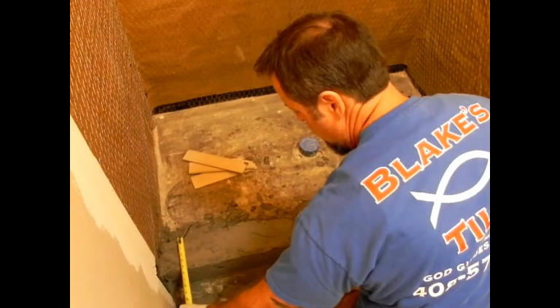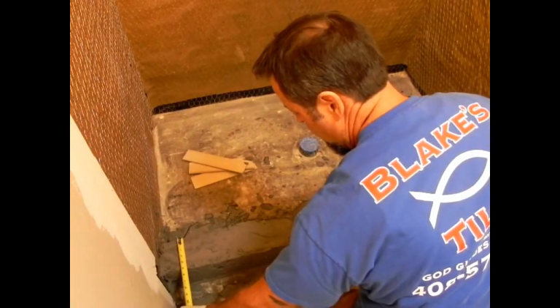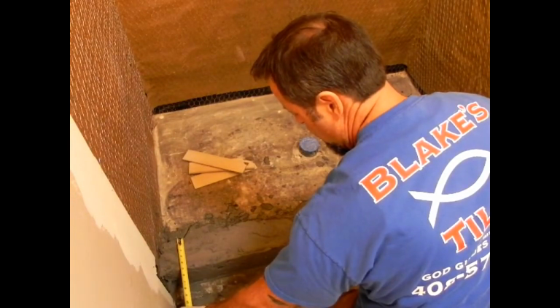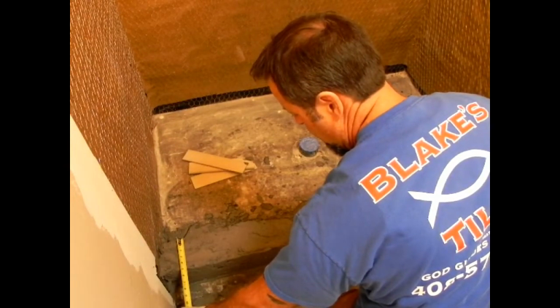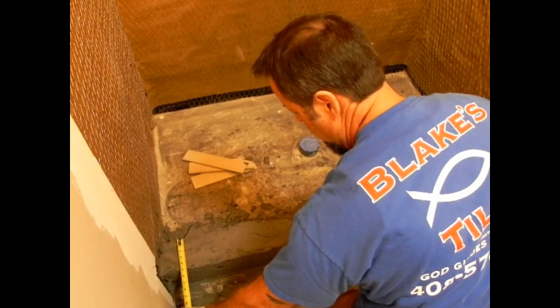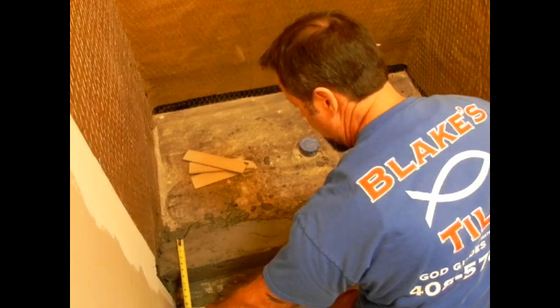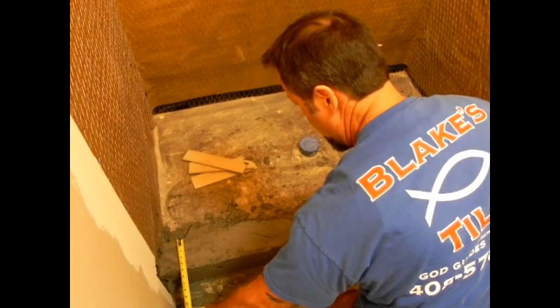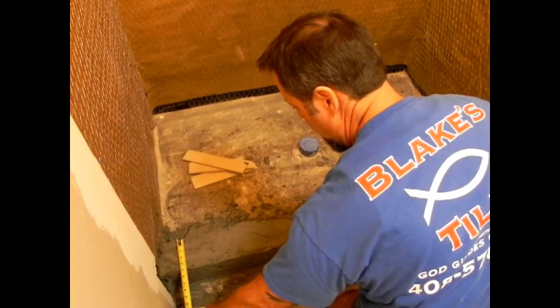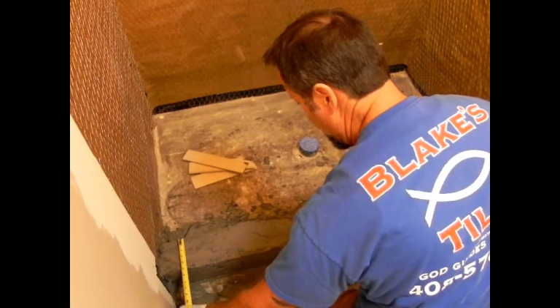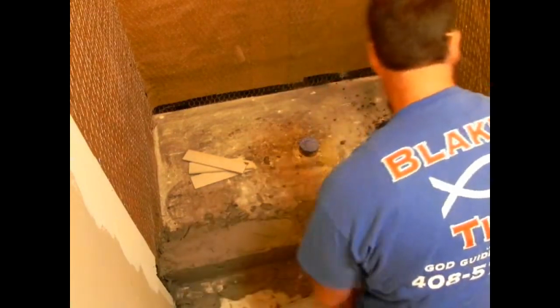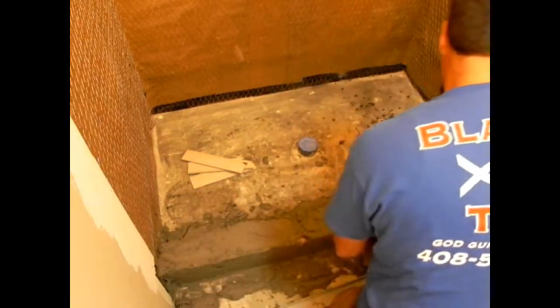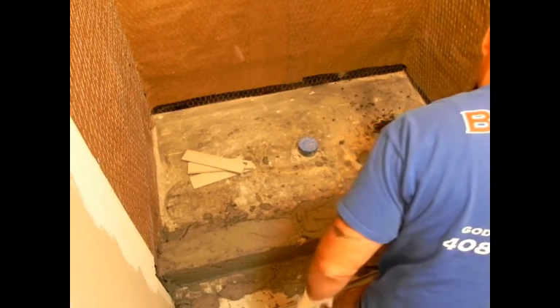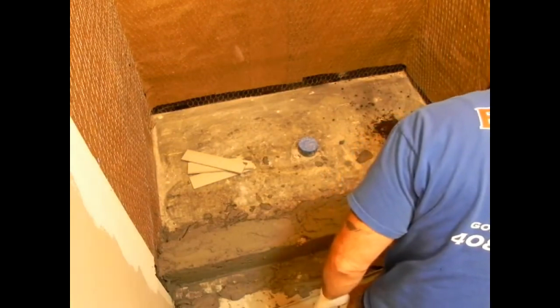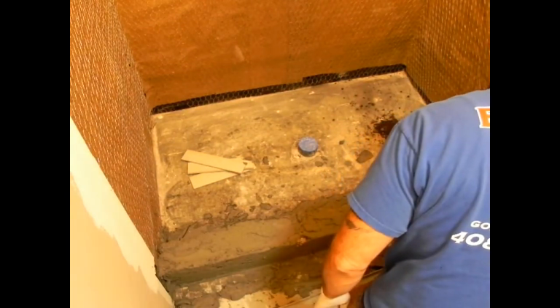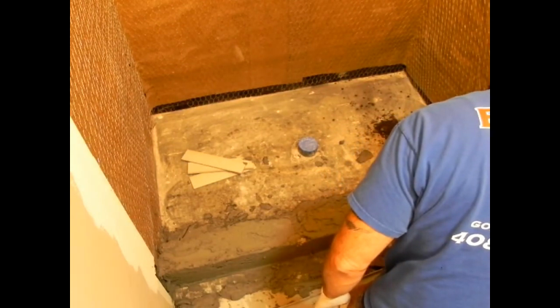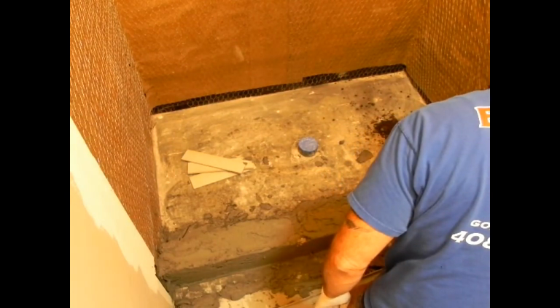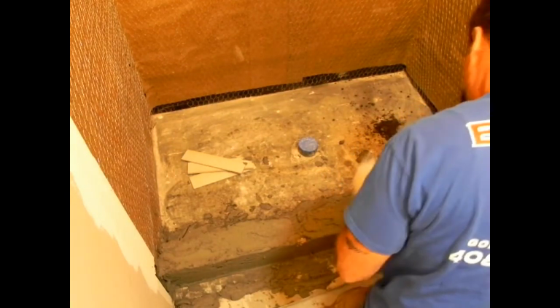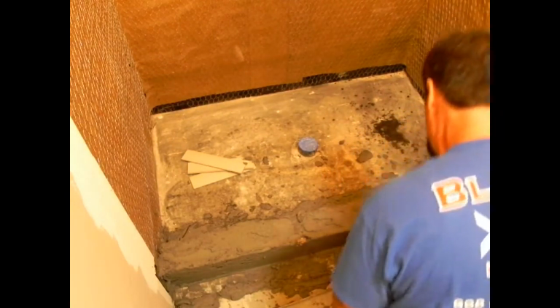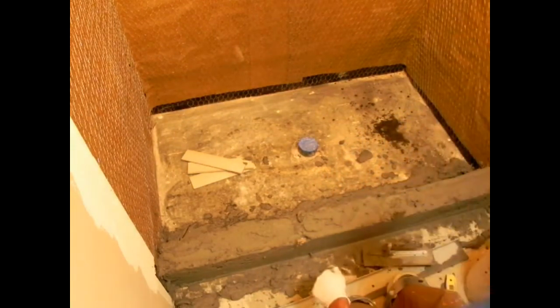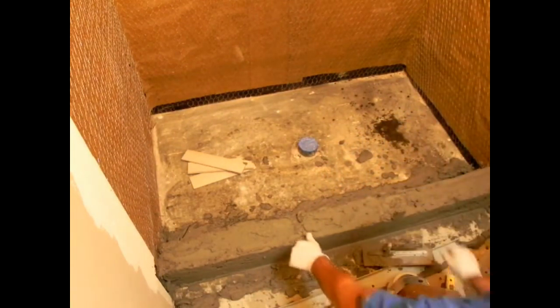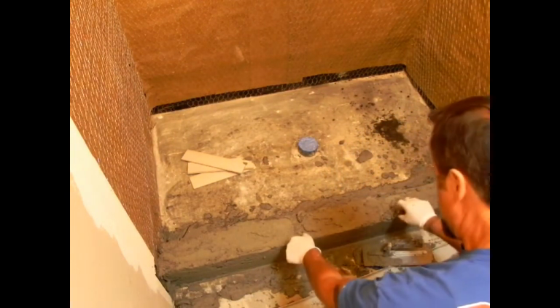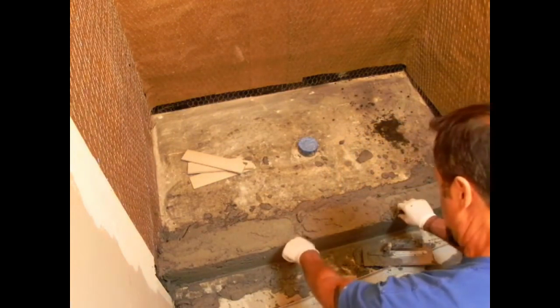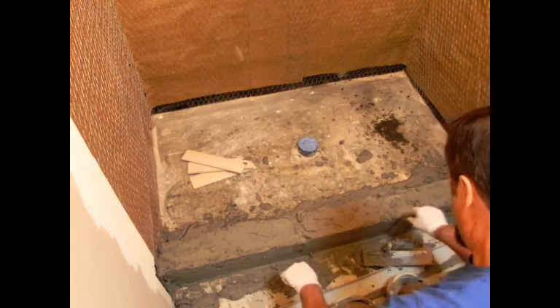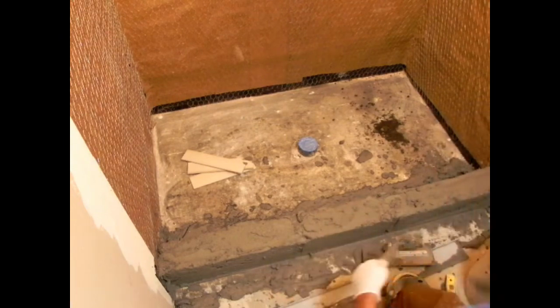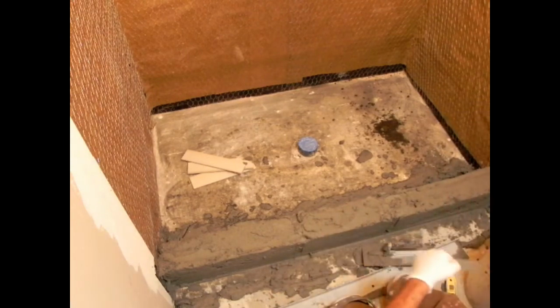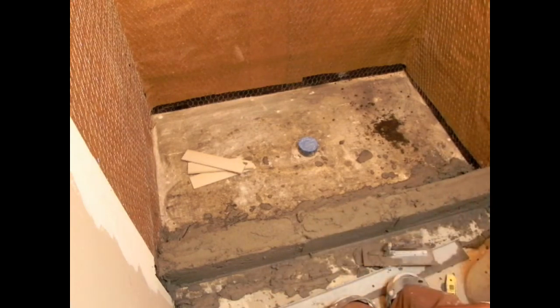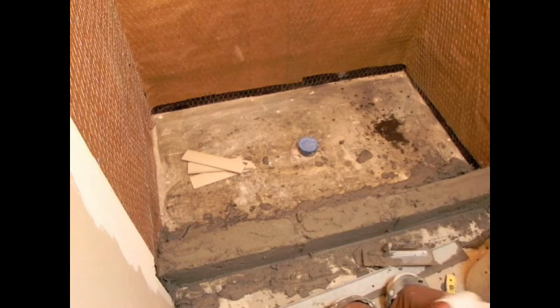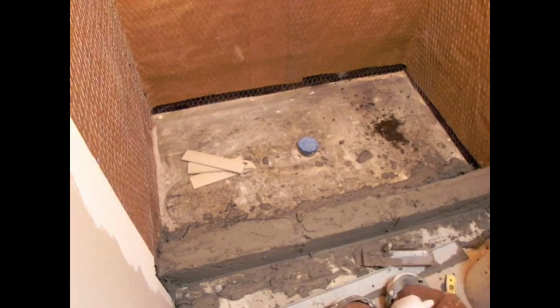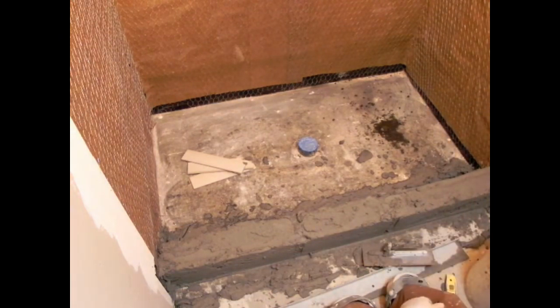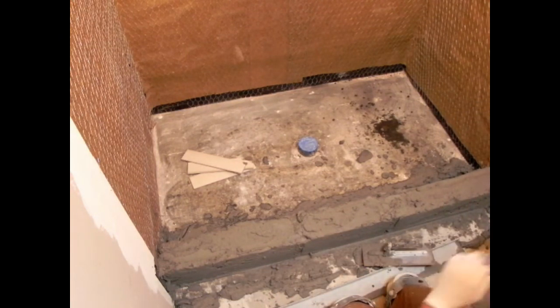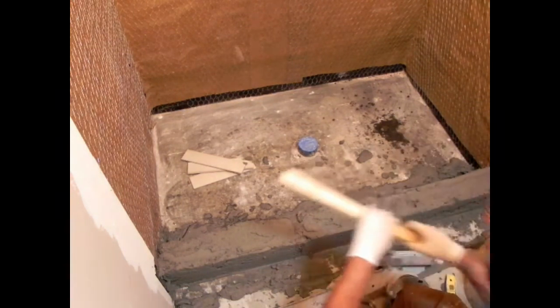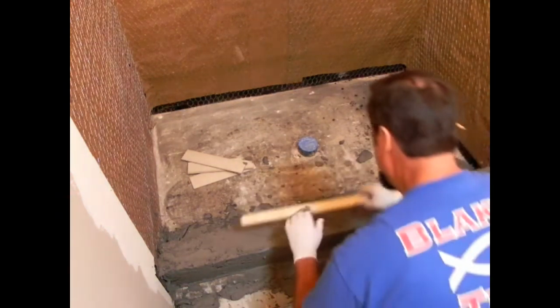Now I'm cleaning away the fat mud and checking again — and it's perfect. Now I'm pulling my sticks out. Next thing I'm going to do is float the top of the curb.